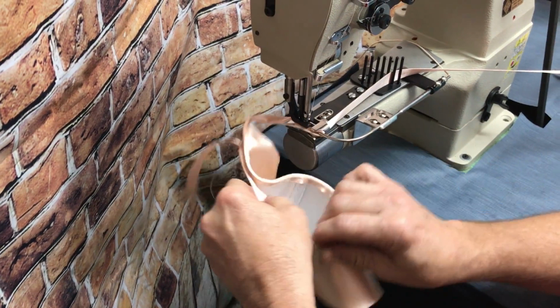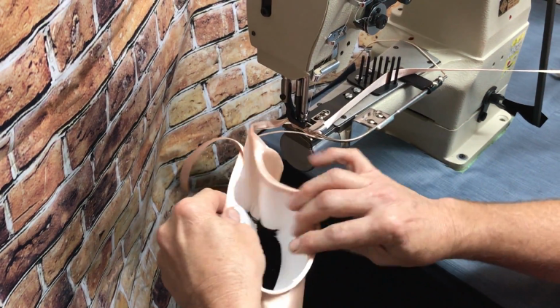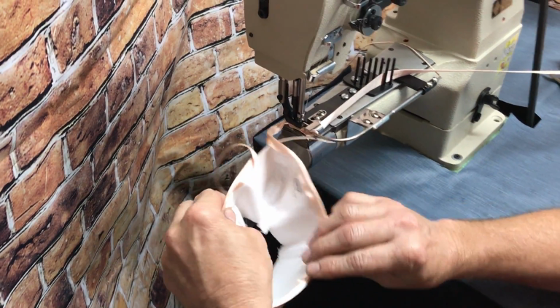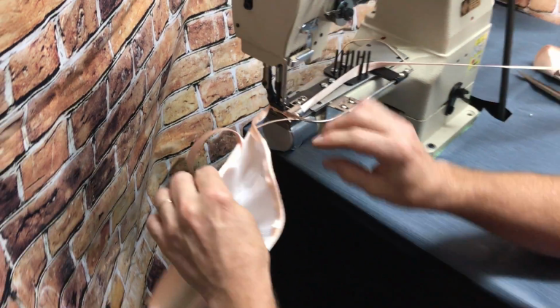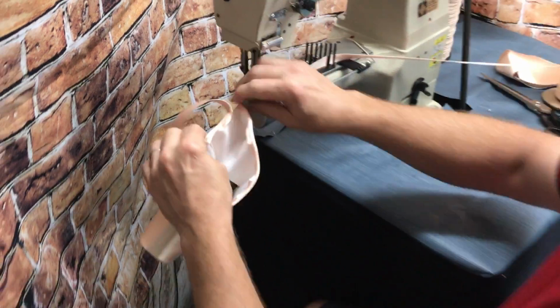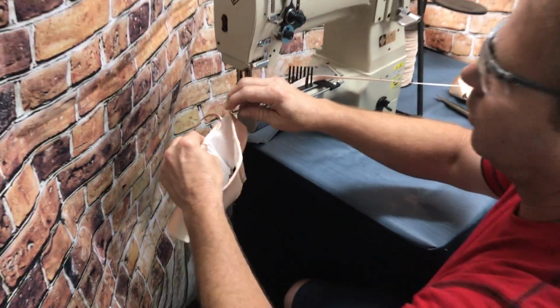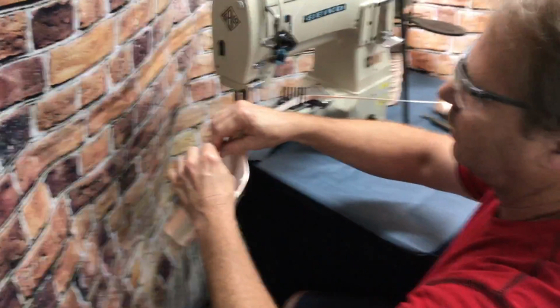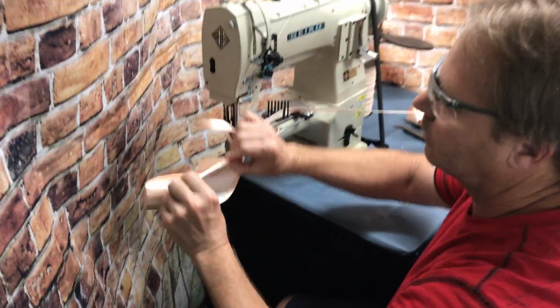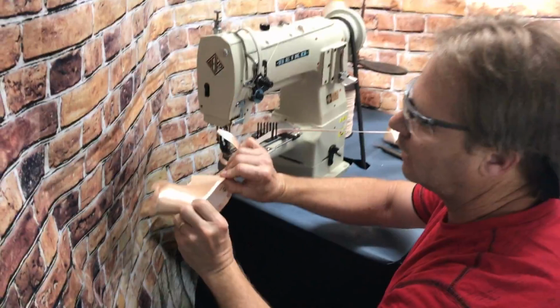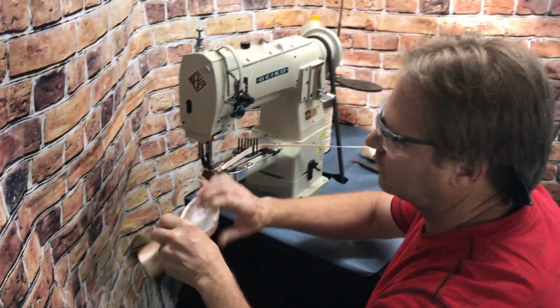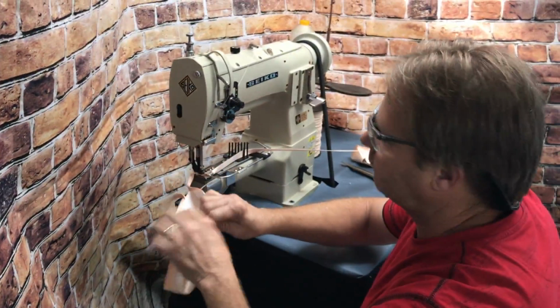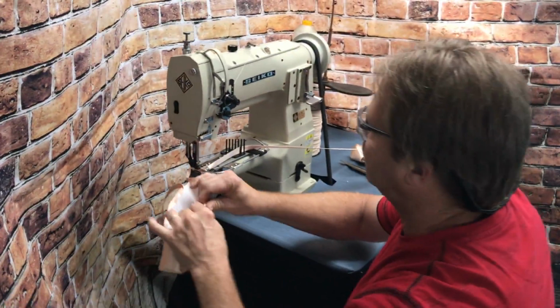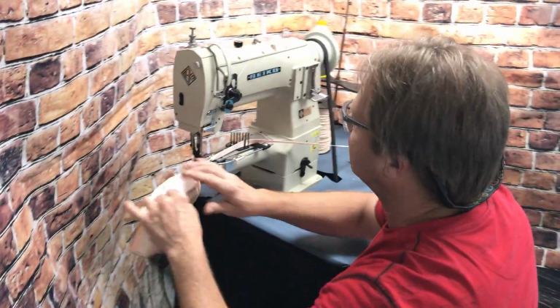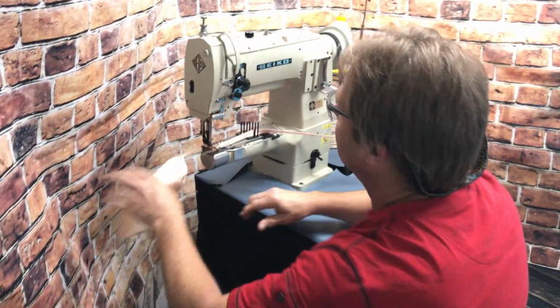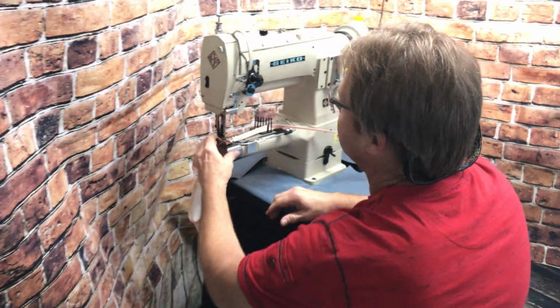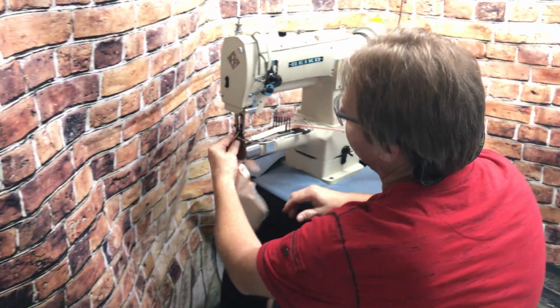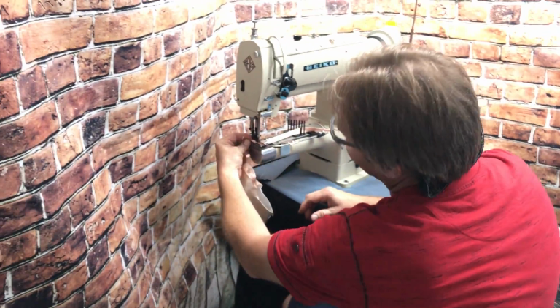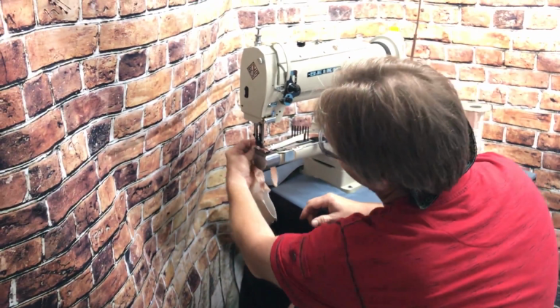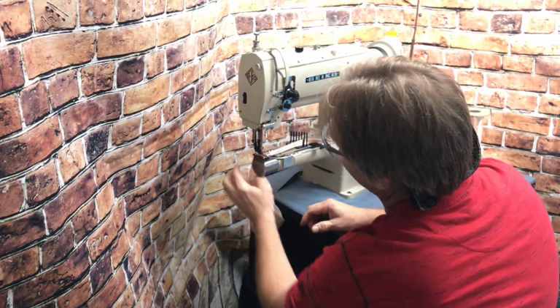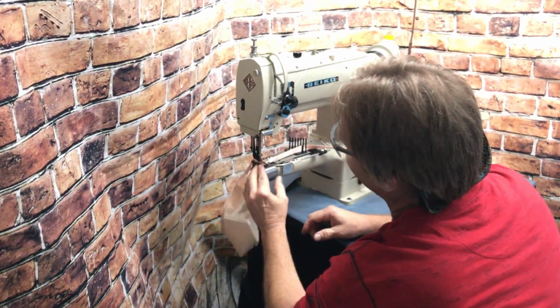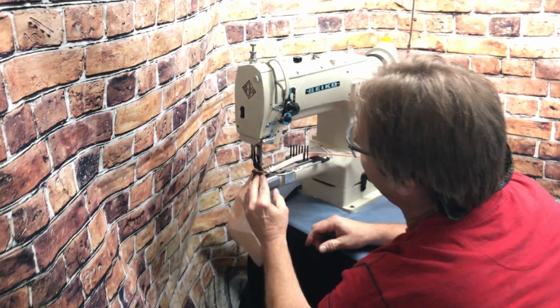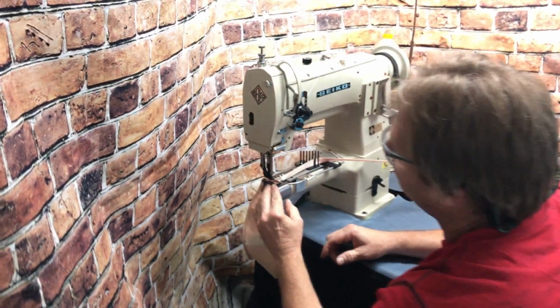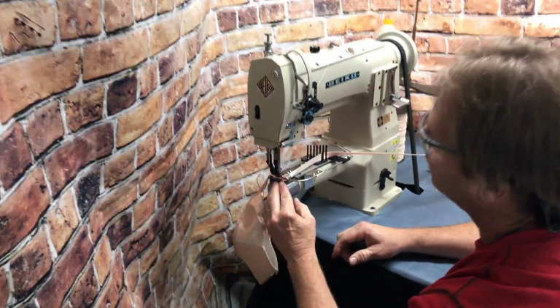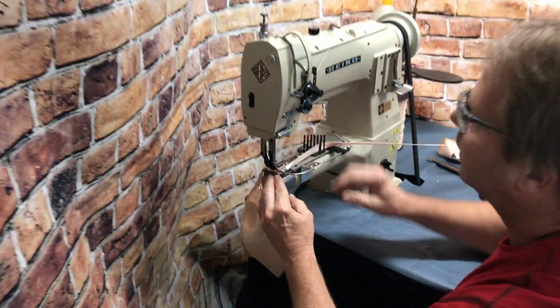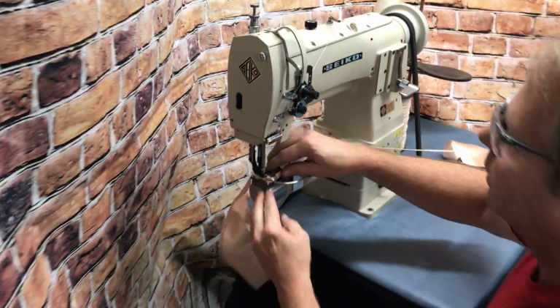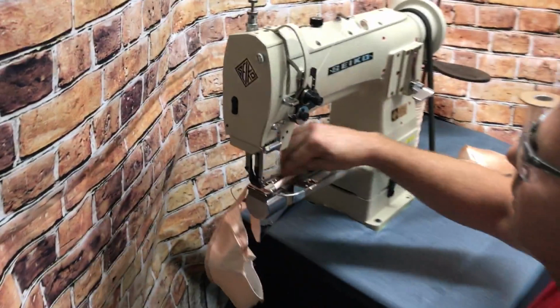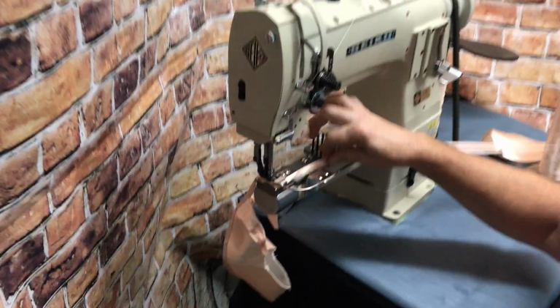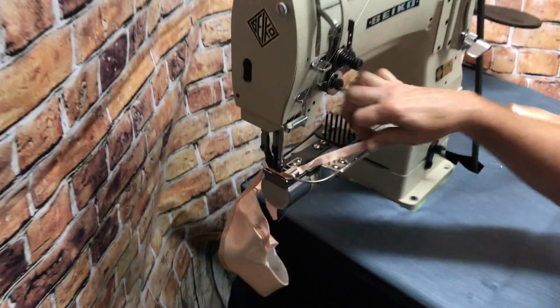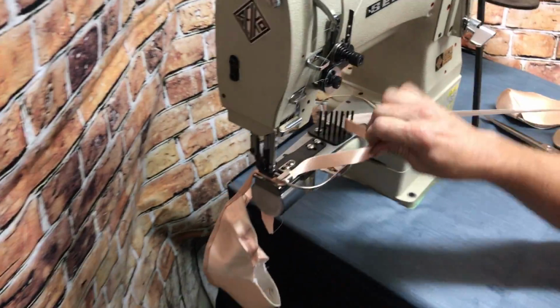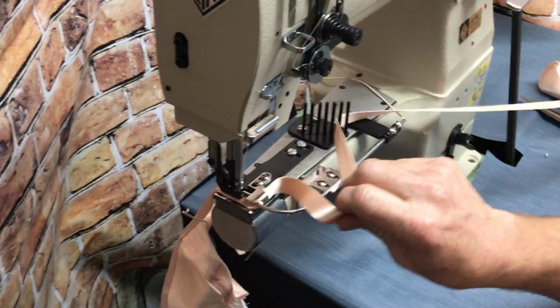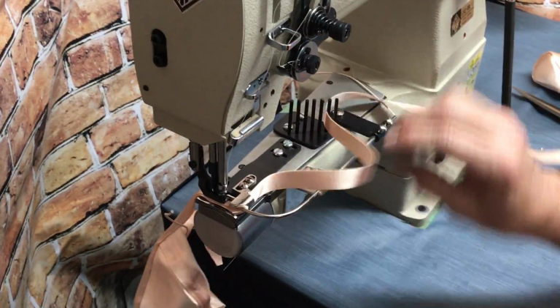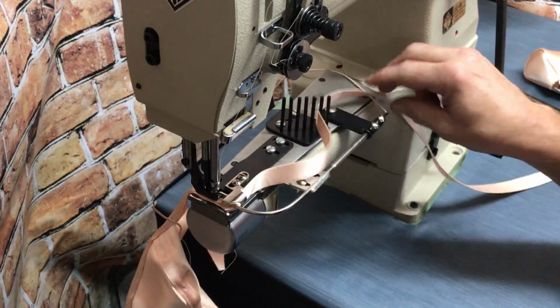Looks good. They're putting the cord in there. Got a nice tight finish. Got this small cylinder. We've got binder parts on it. It's all set up, ready to go.